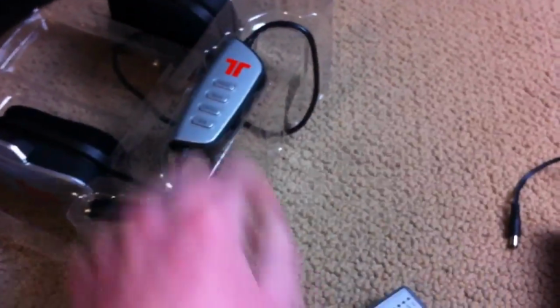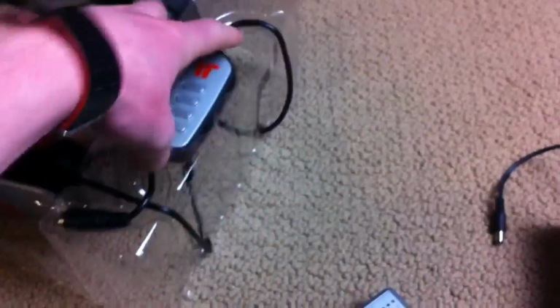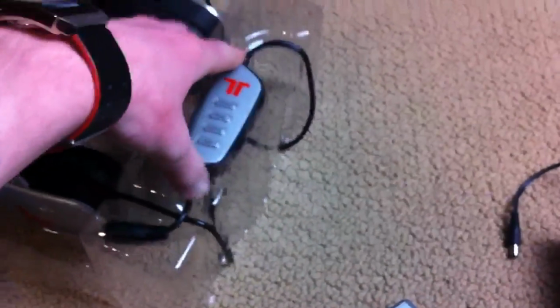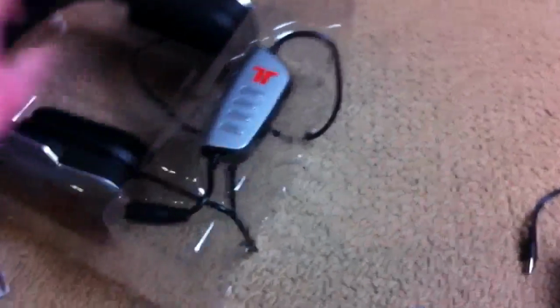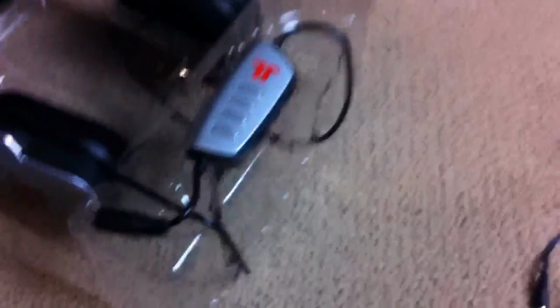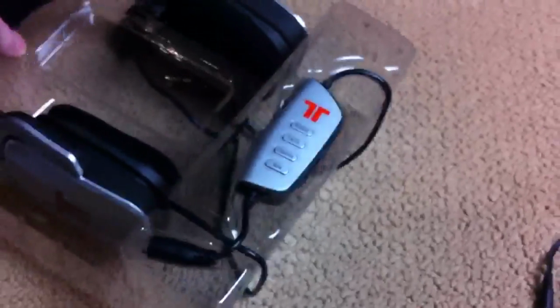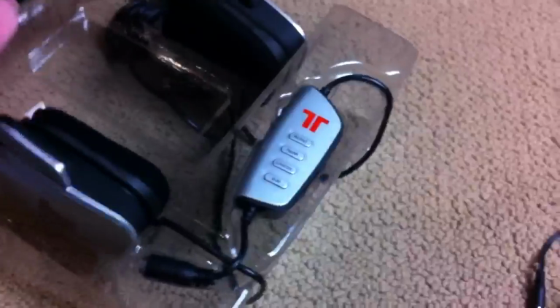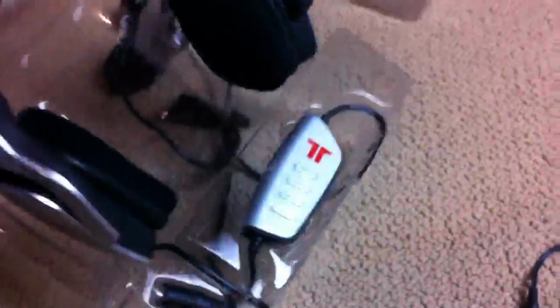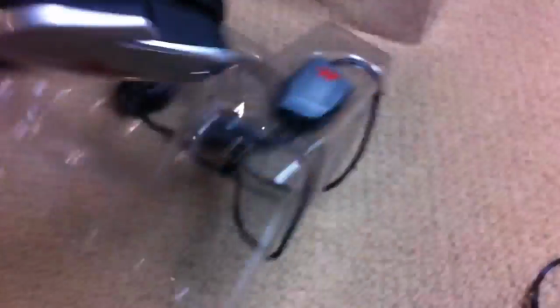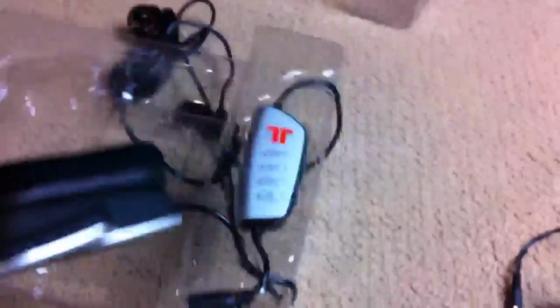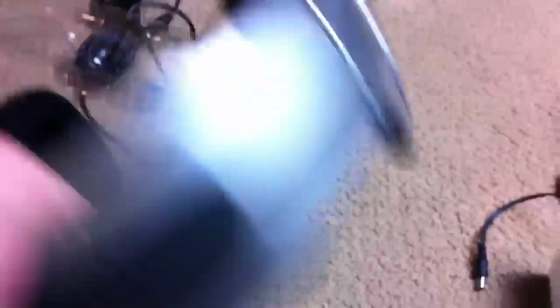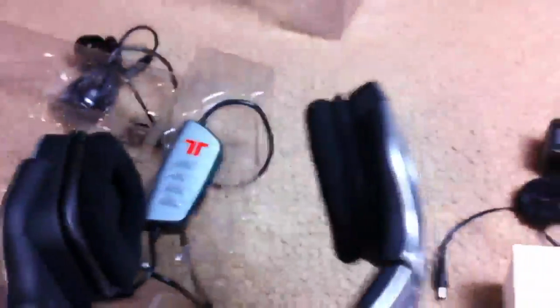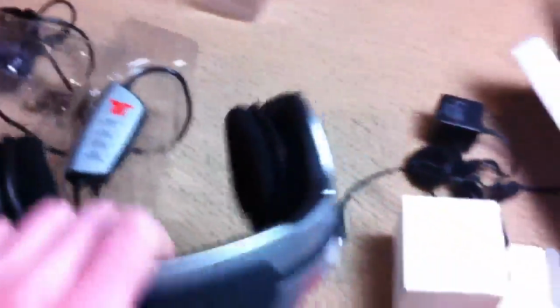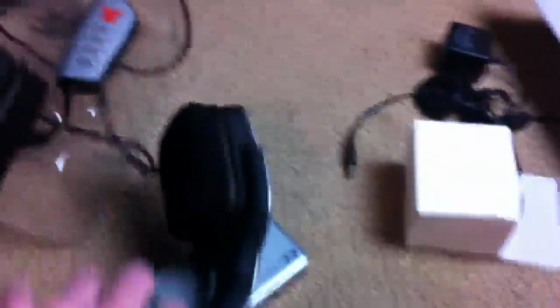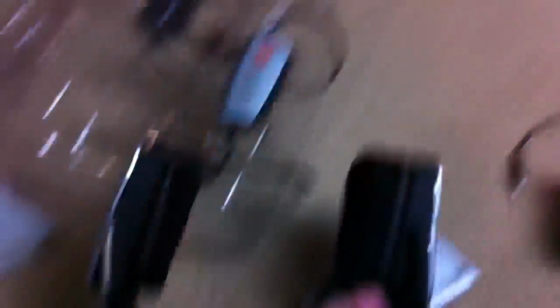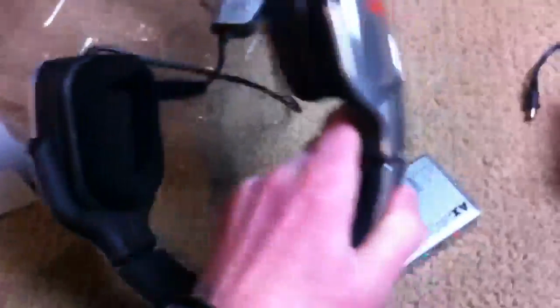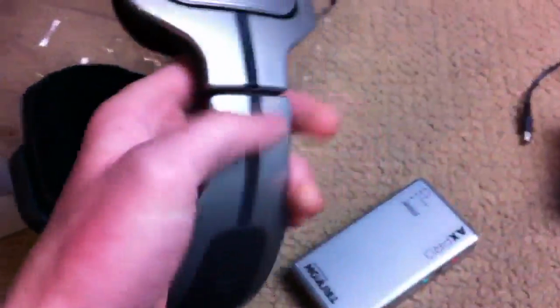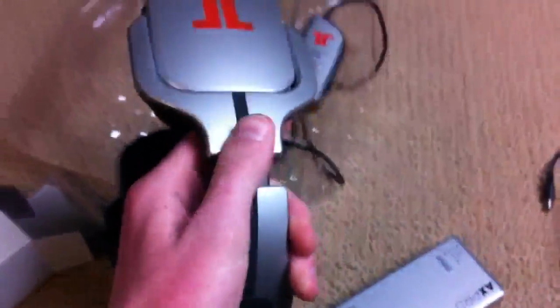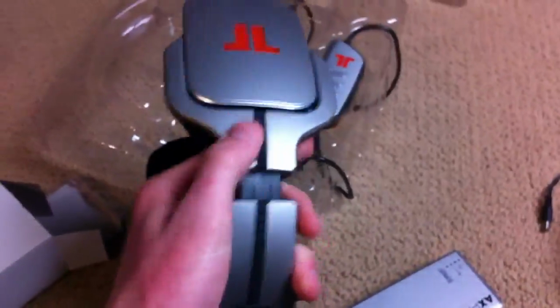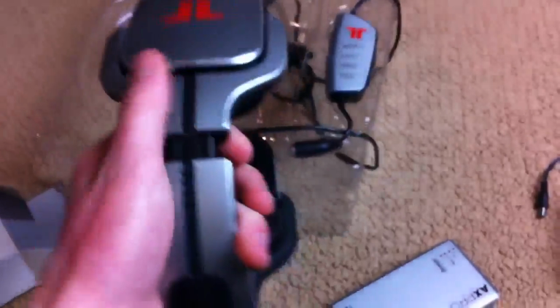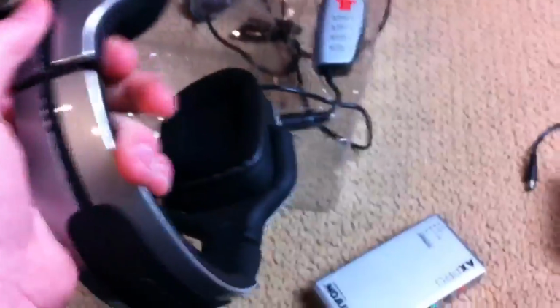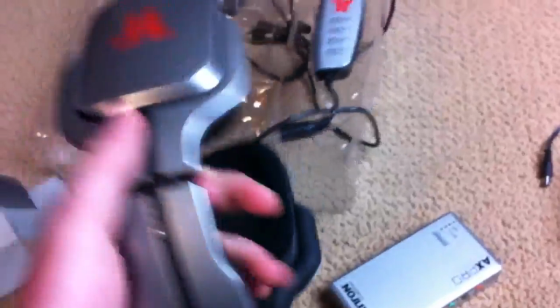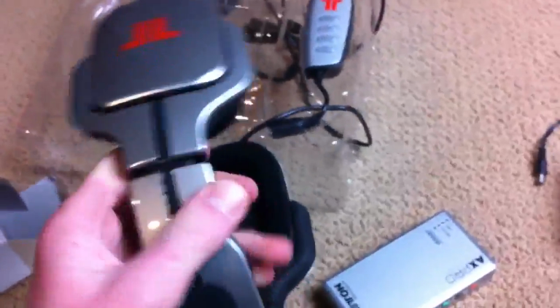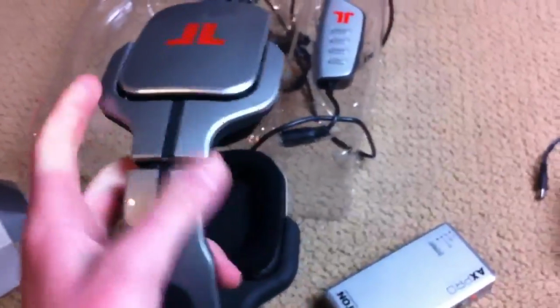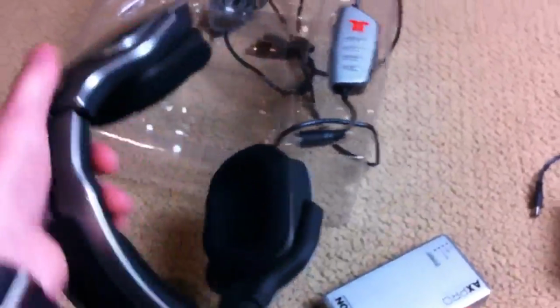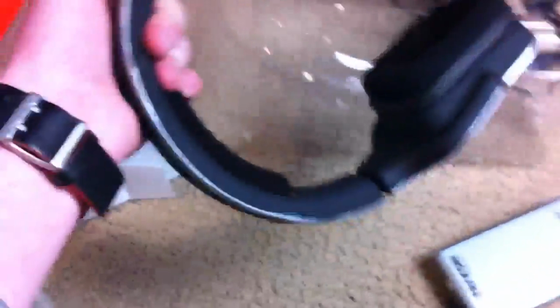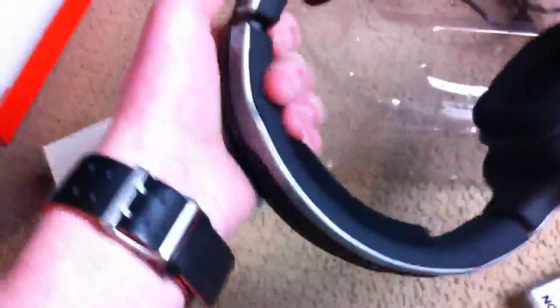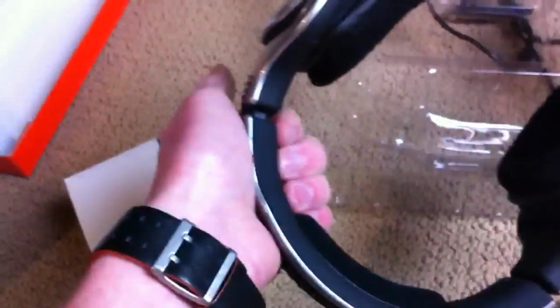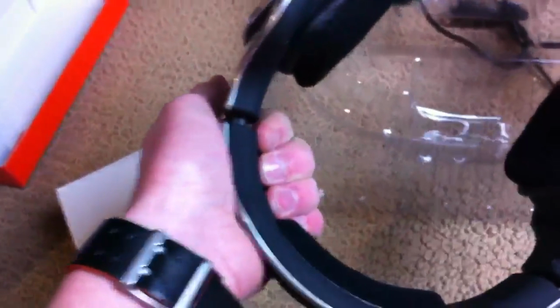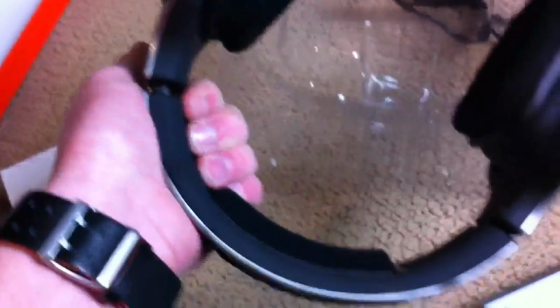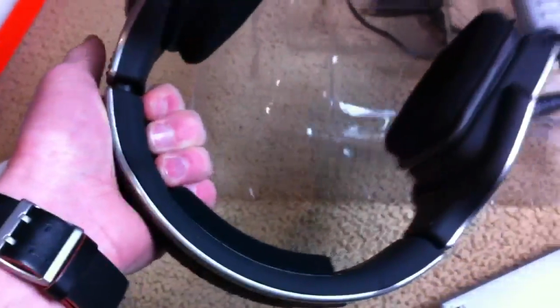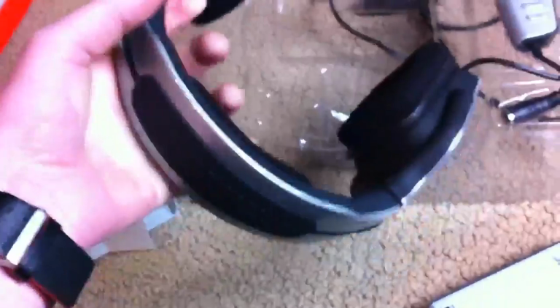And here we have the headphones themselves. They're pretty heavy — wow. They feel really durable, that's good. They don't feel cheap, that's for sure. I was worried they'd feel cheap and crappy. They feel solid — solid plastic — which is nice.